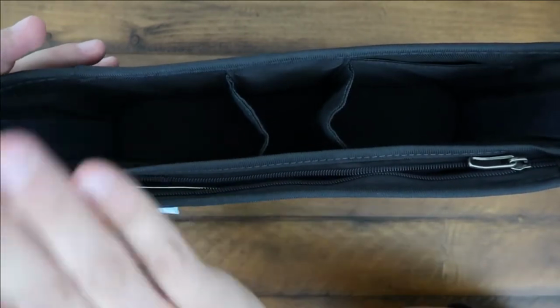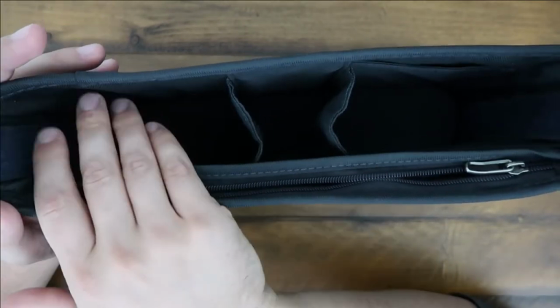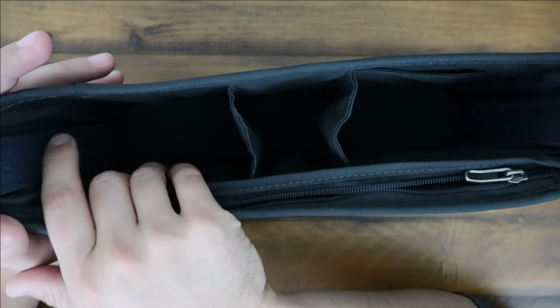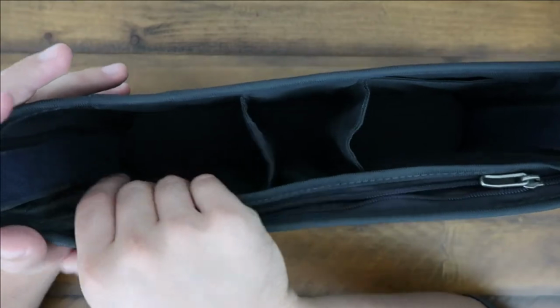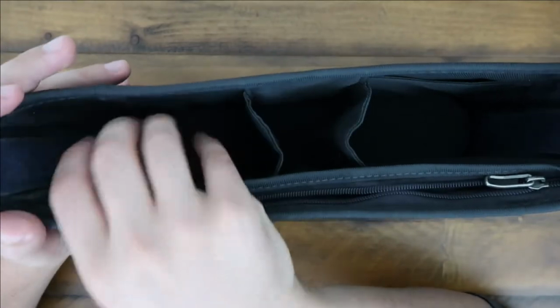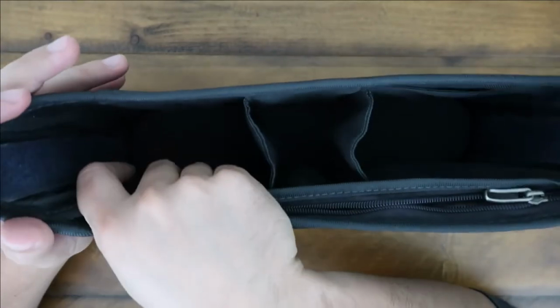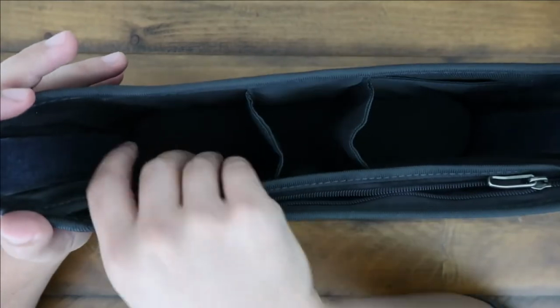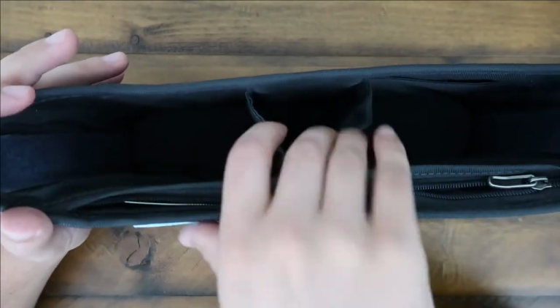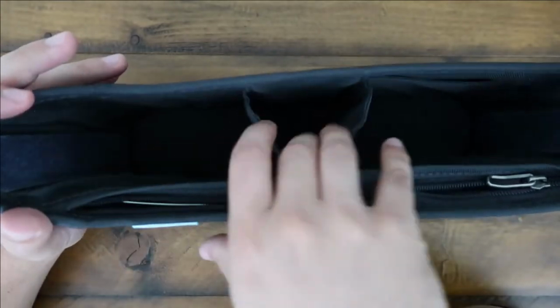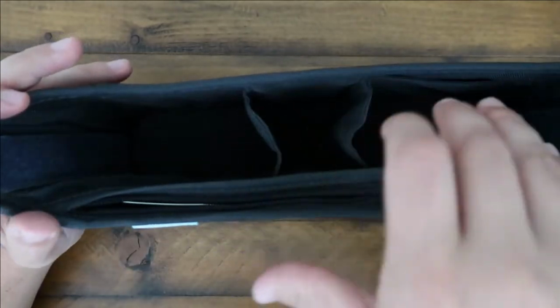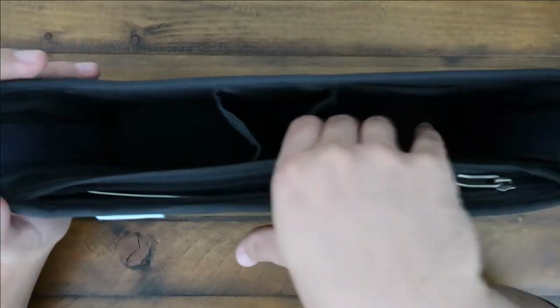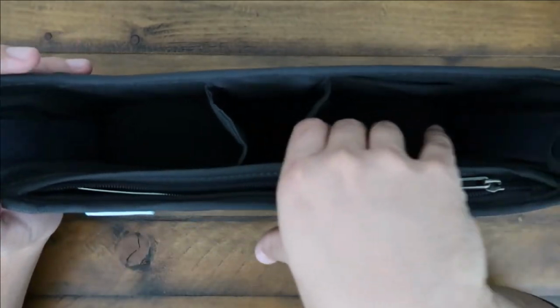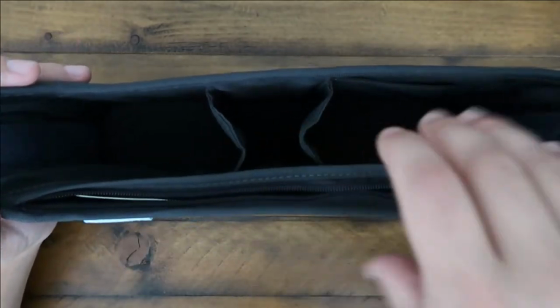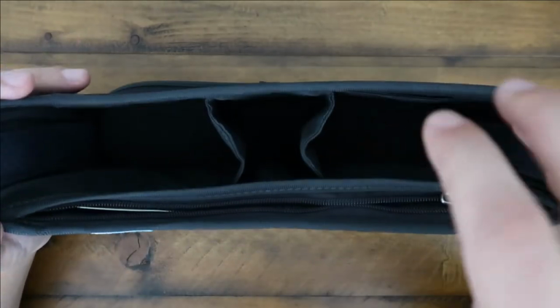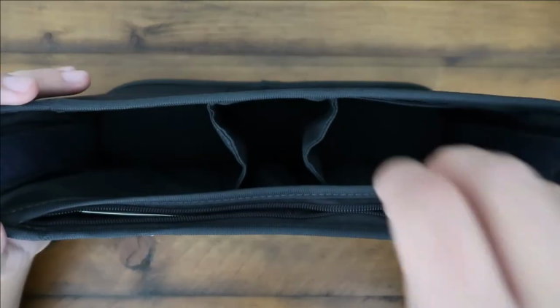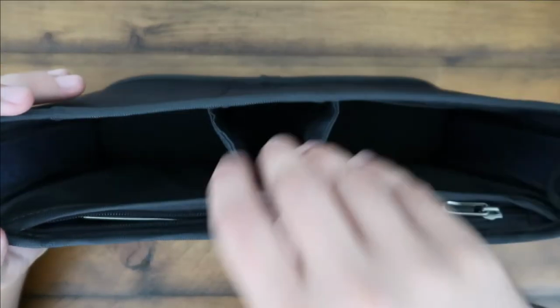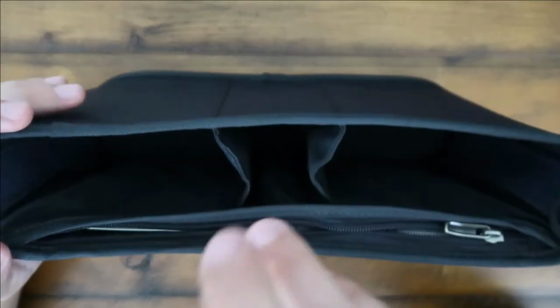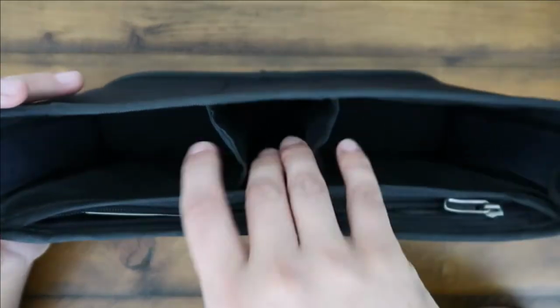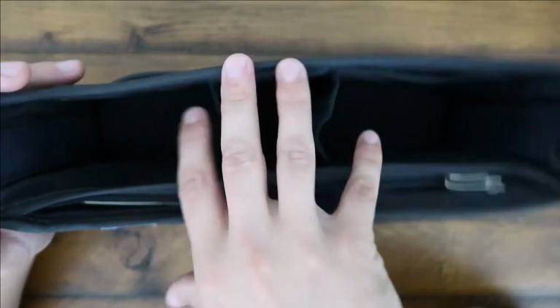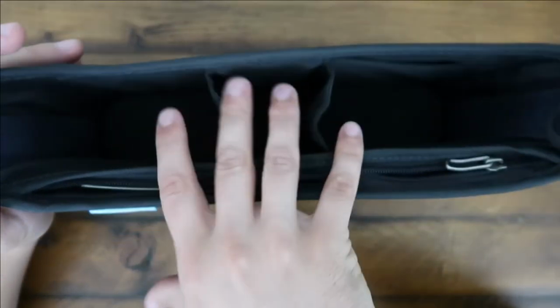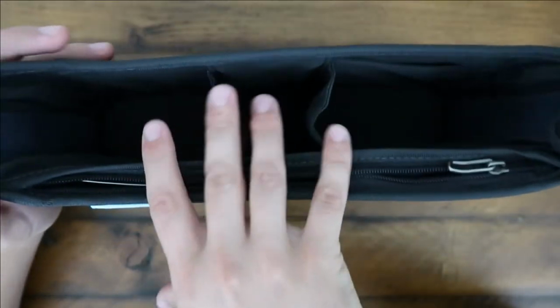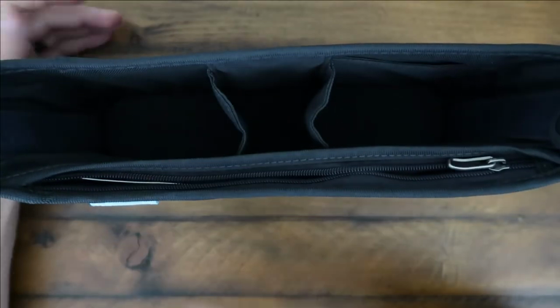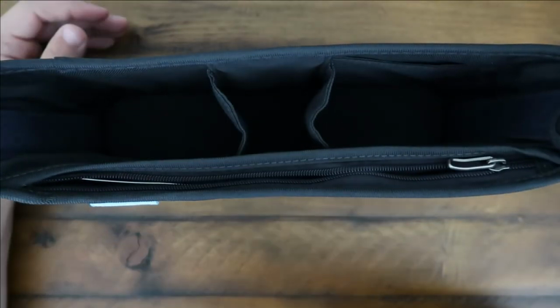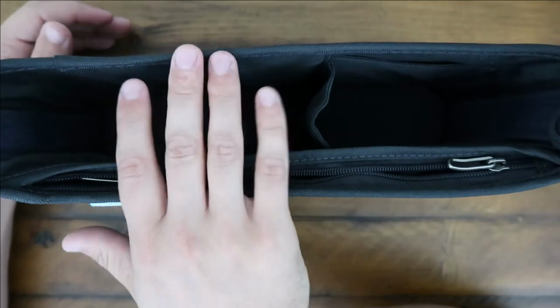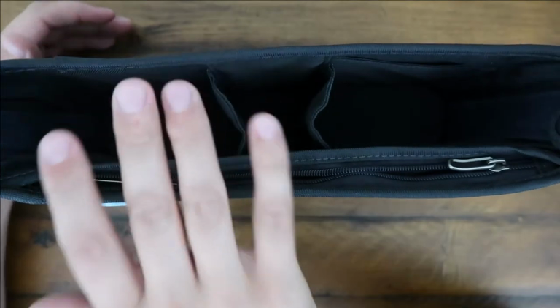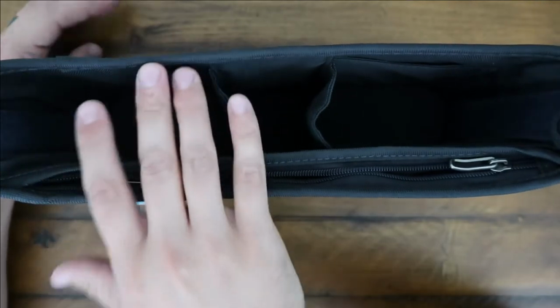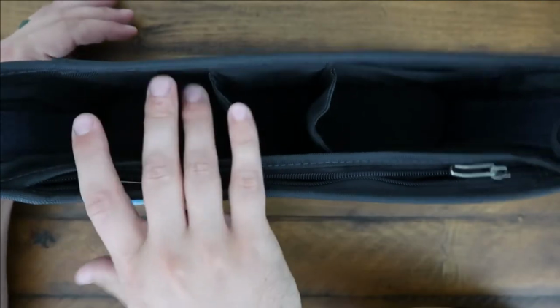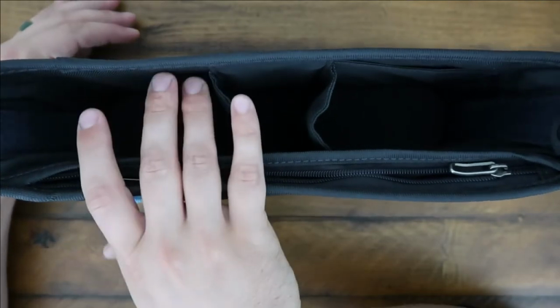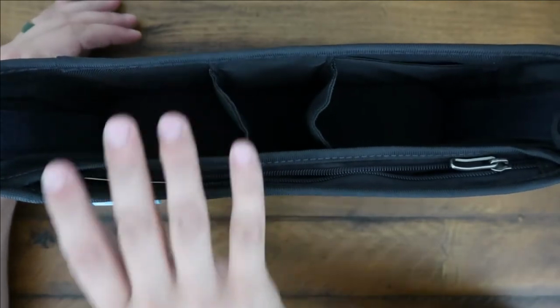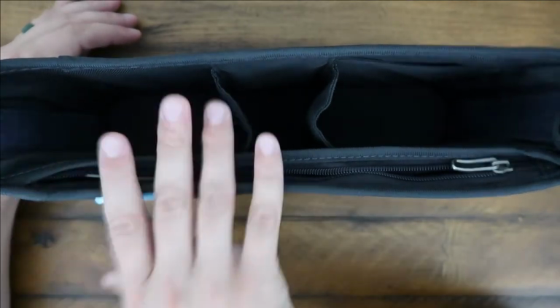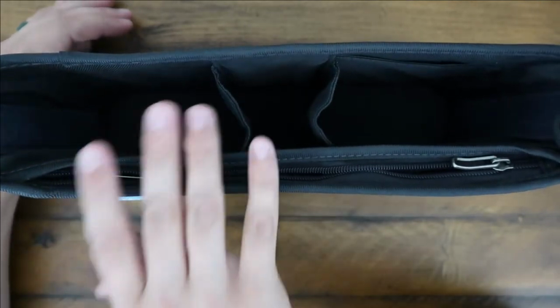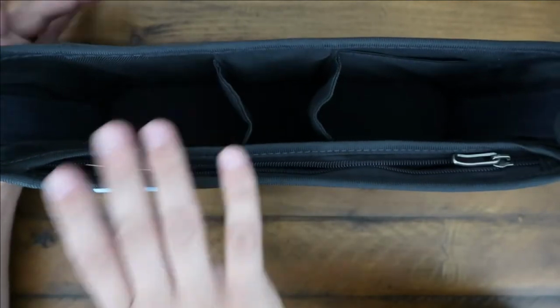And then you can put in your water bottle, your snacks, your hand wipes, diapers — whatever you think you need to go on a walk to make your life easier. This will do it.